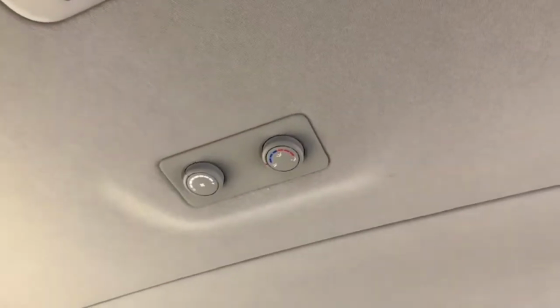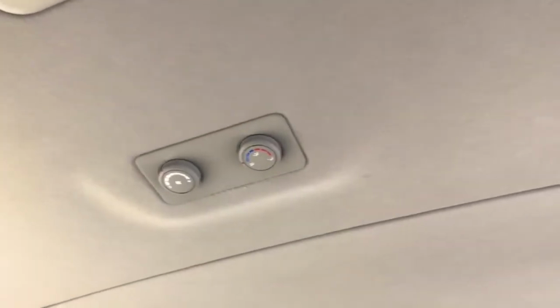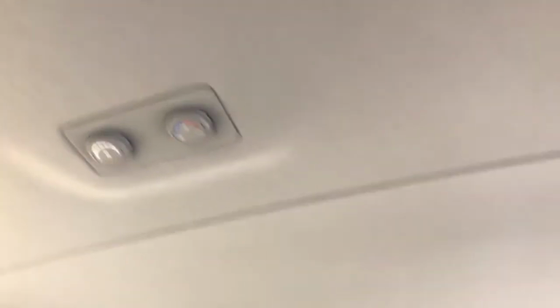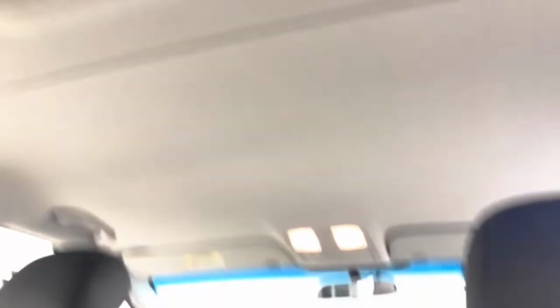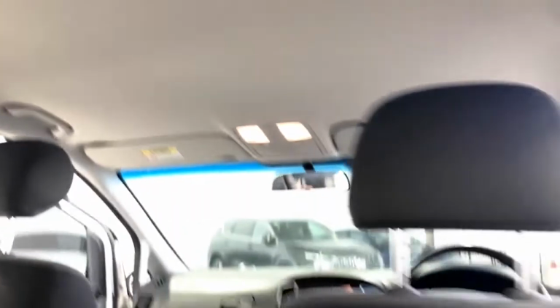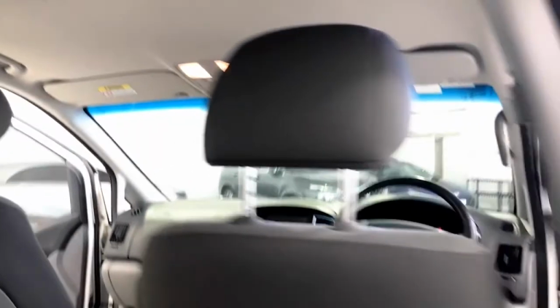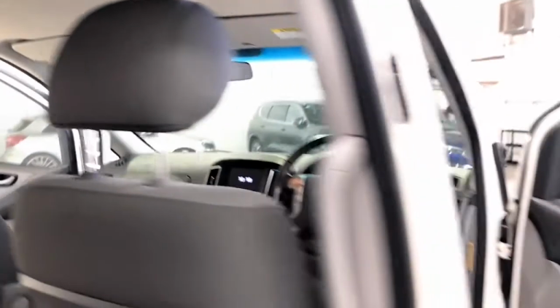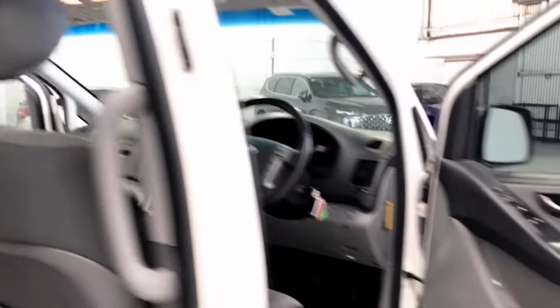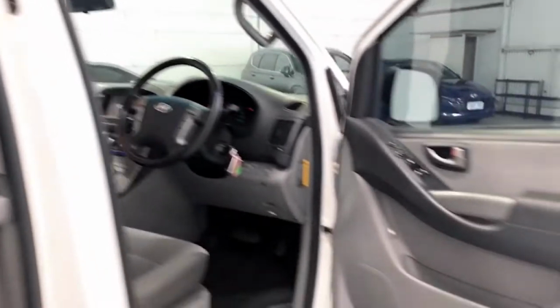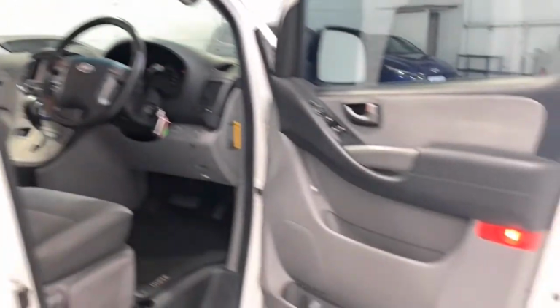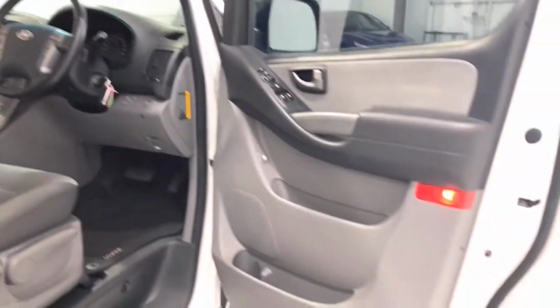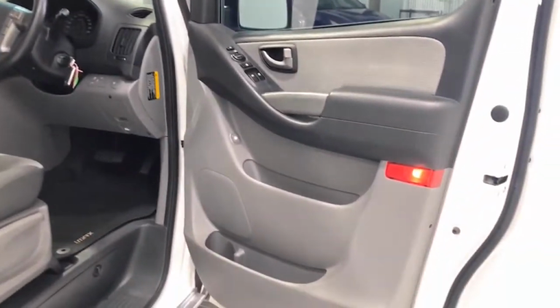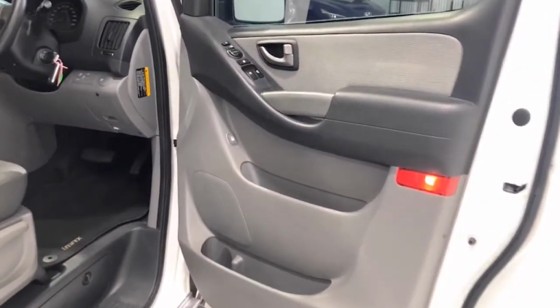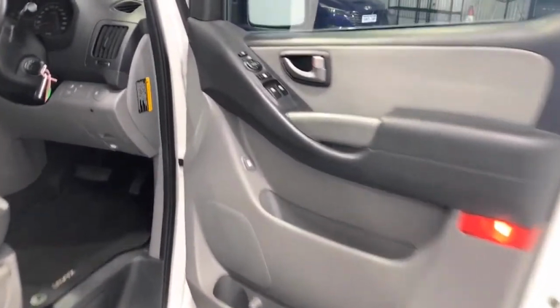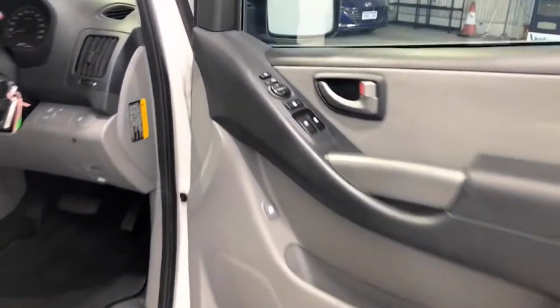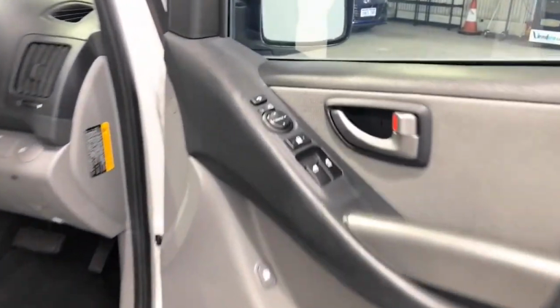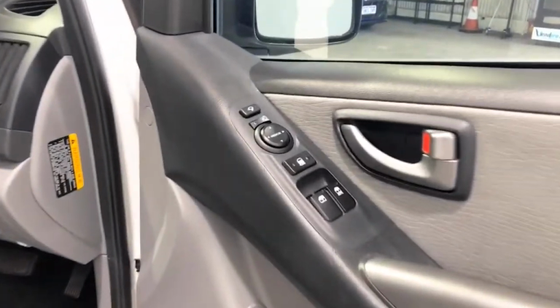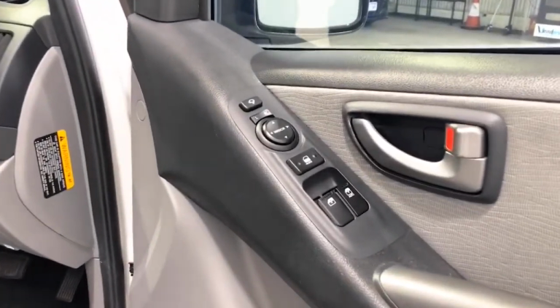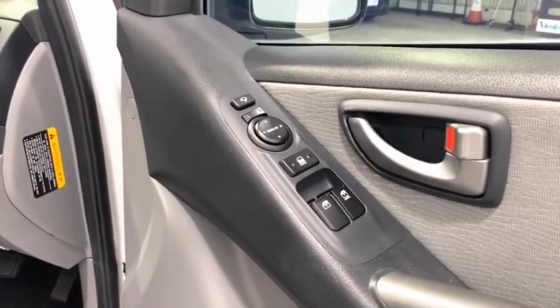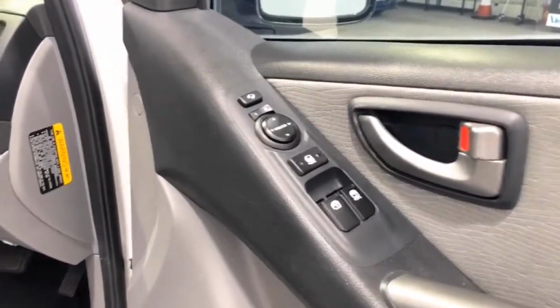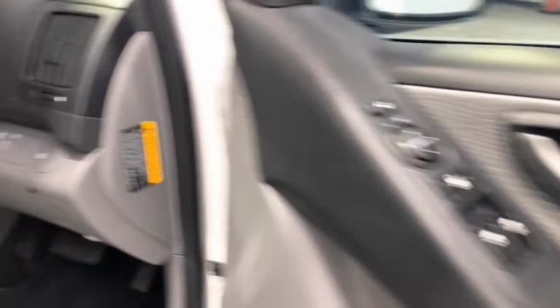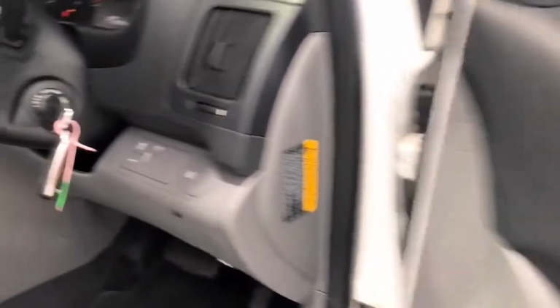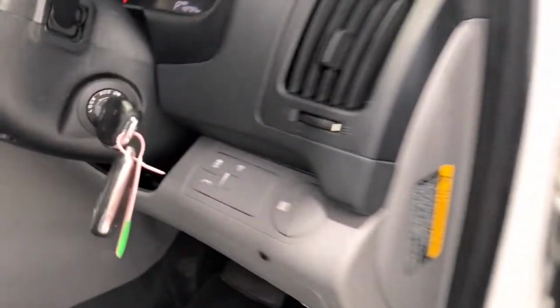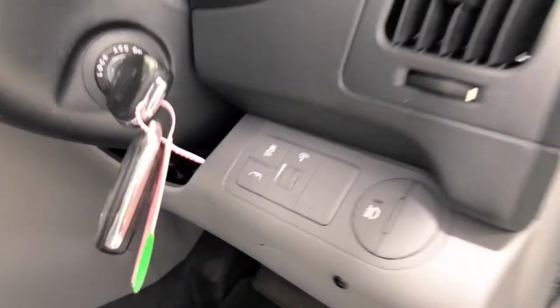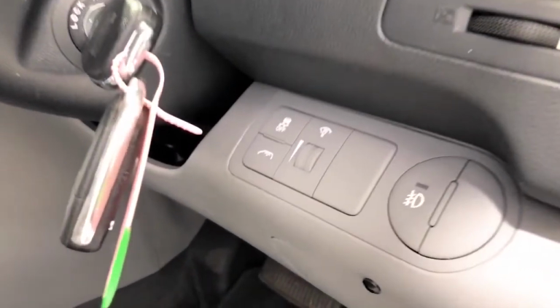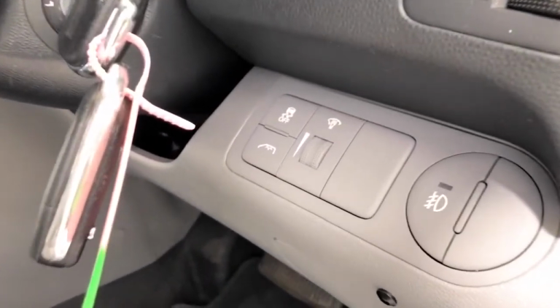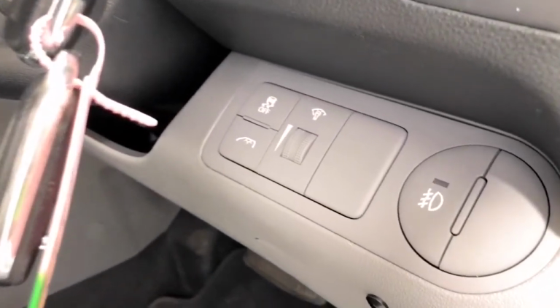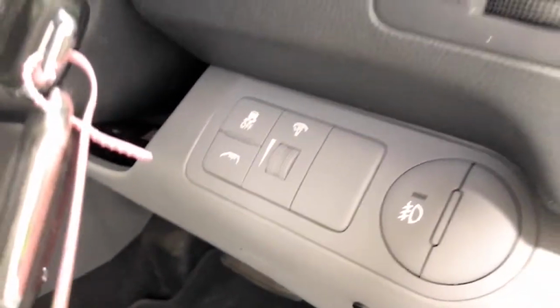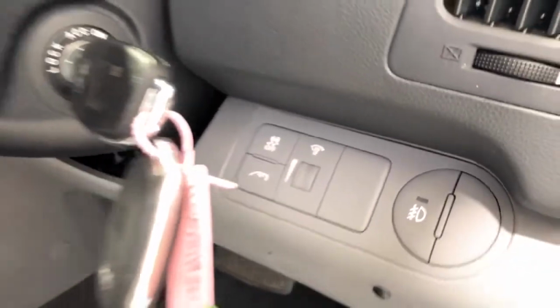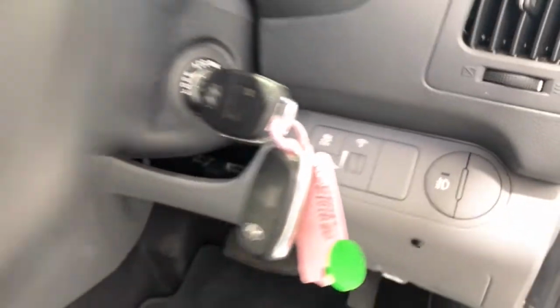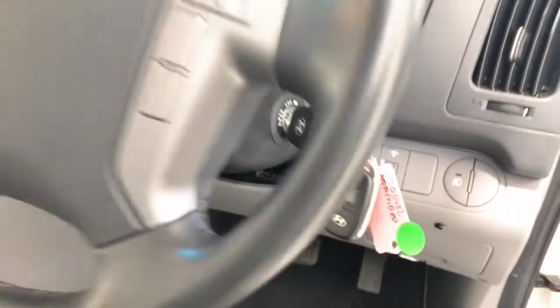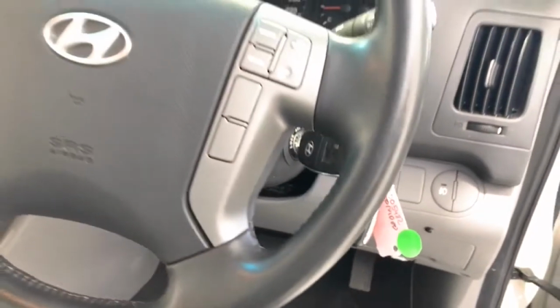Traction control system, sun visors with vanity mirrors and illumination, roof-mounted antenna, tinted windows, grab handles front and rear, and intermittent variable wipers. Also includes seatback pockets in the front seats.